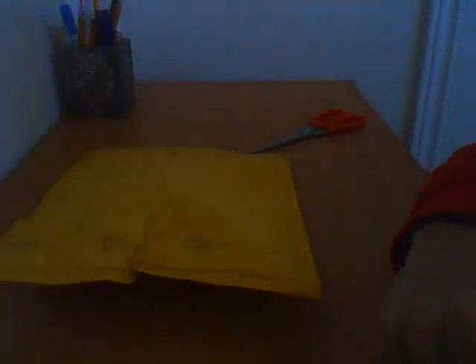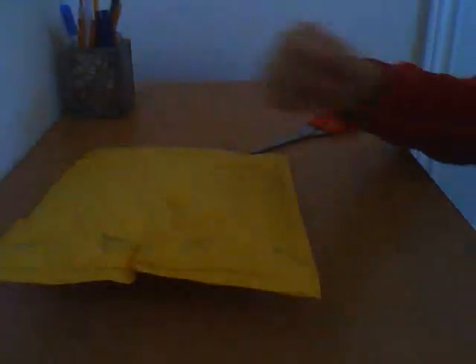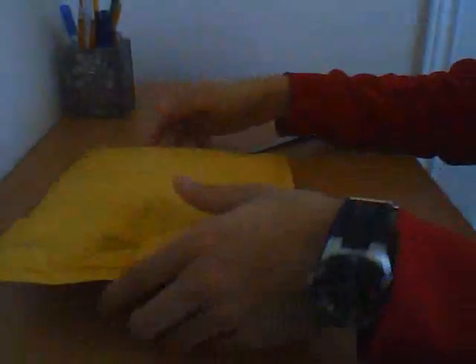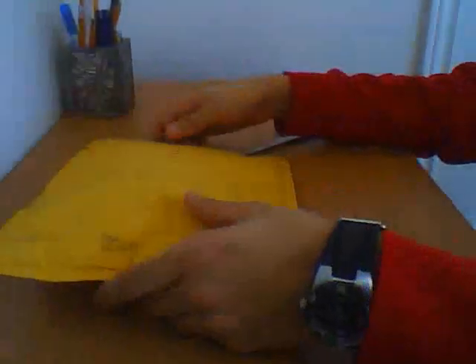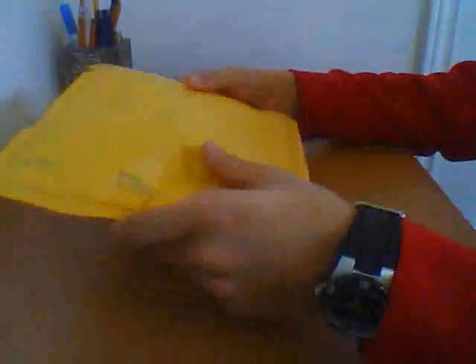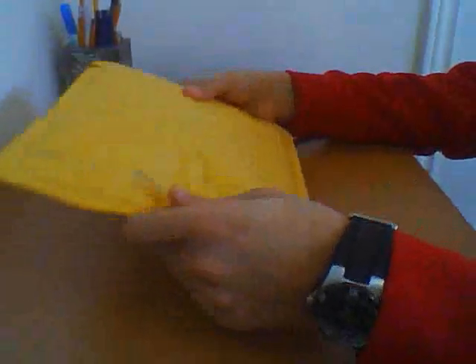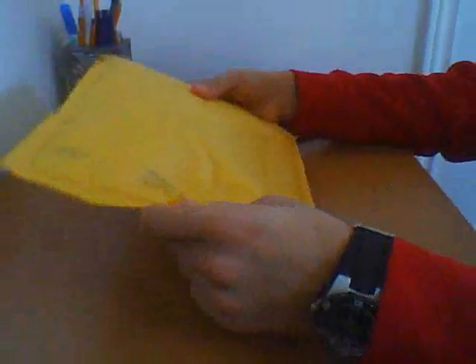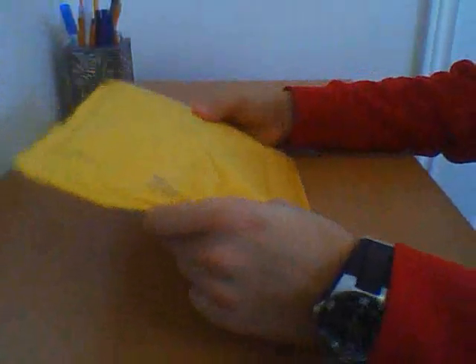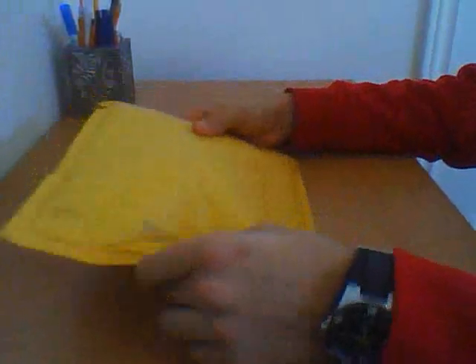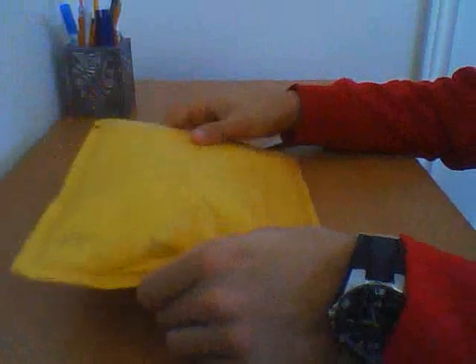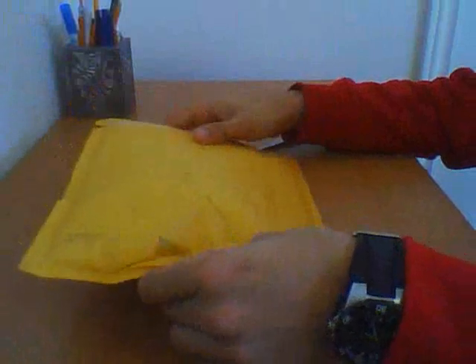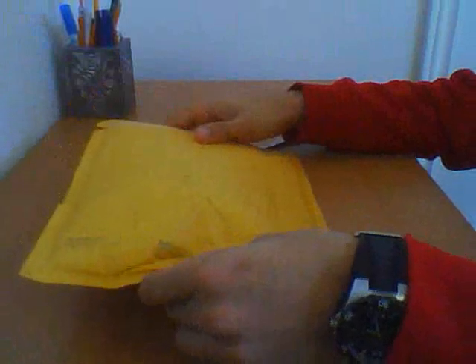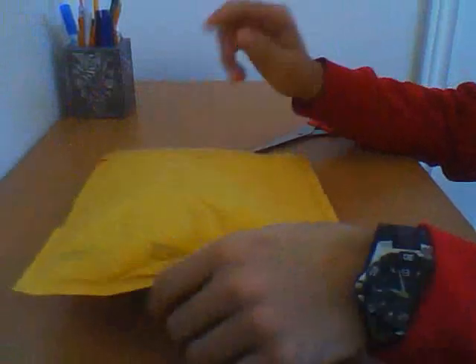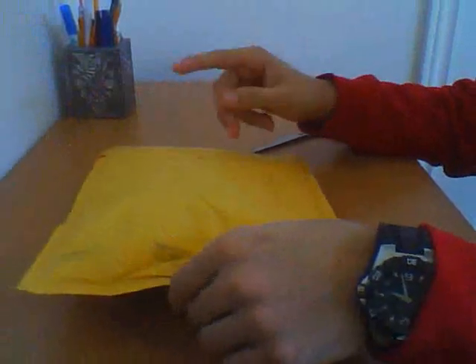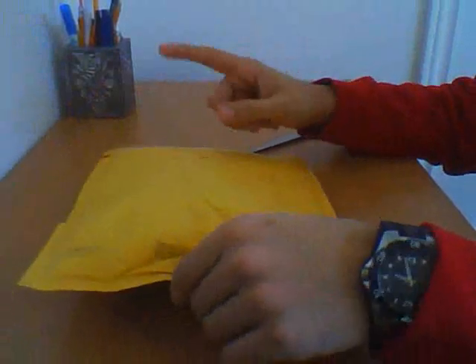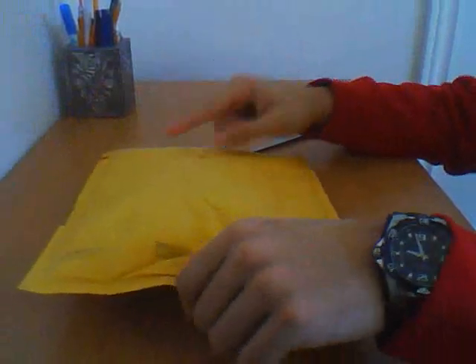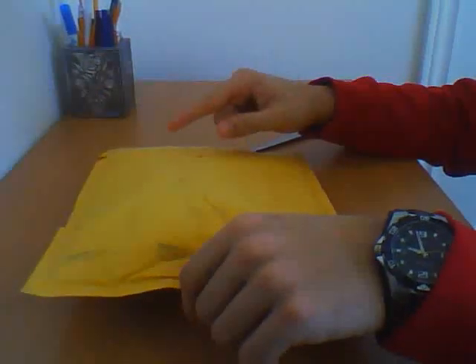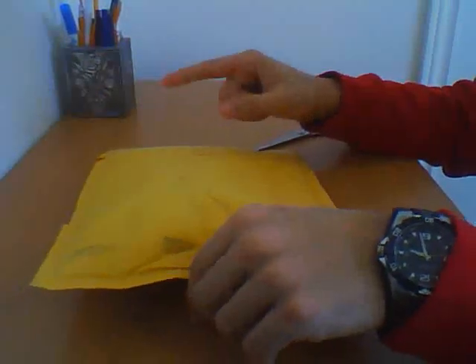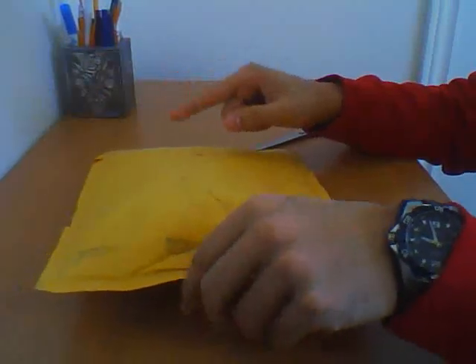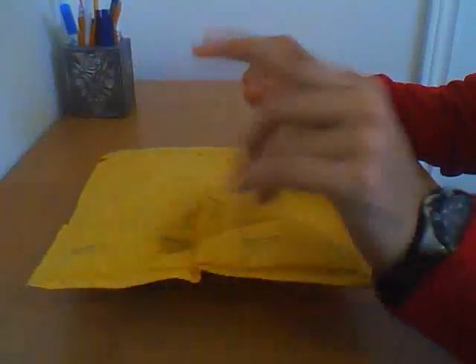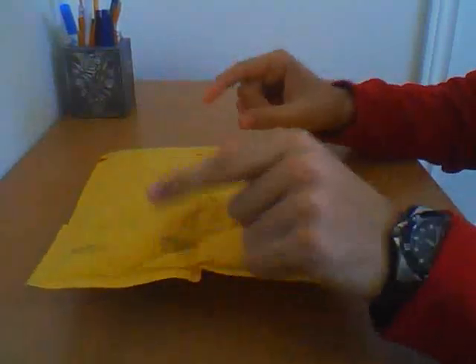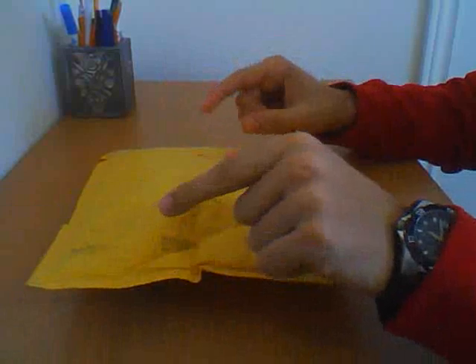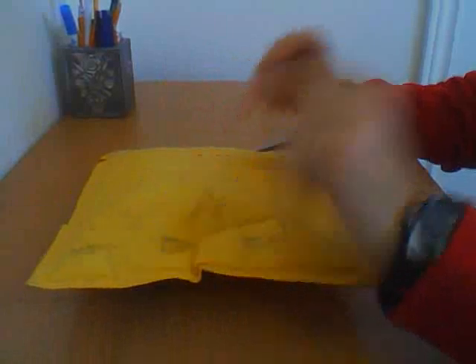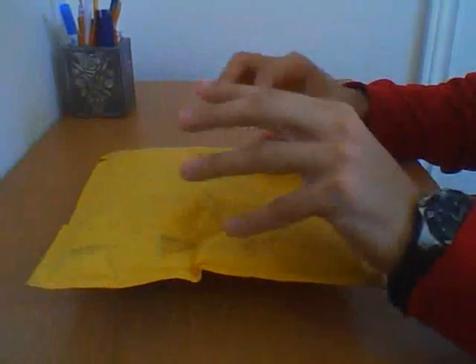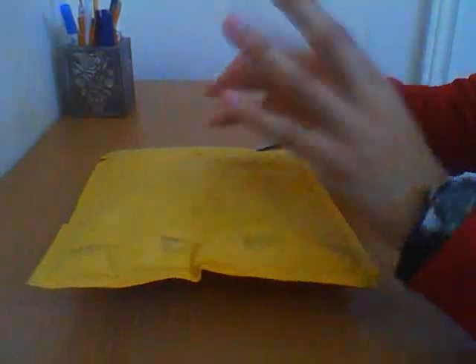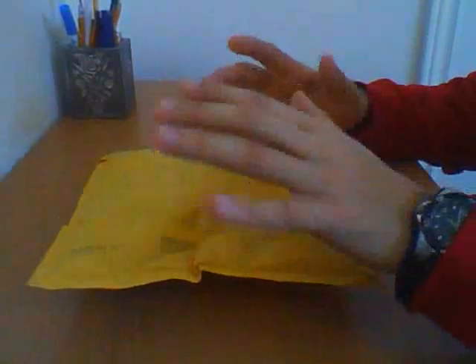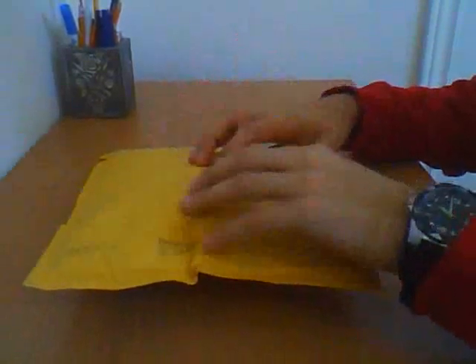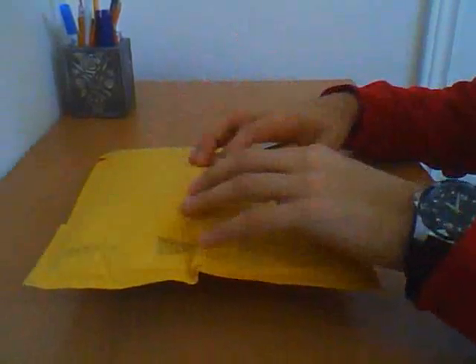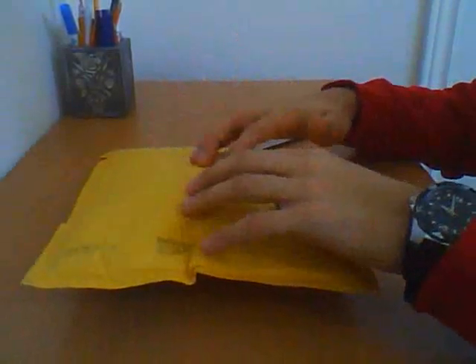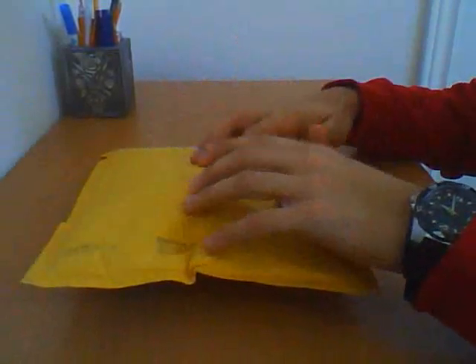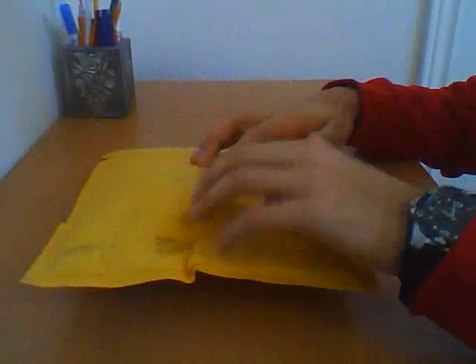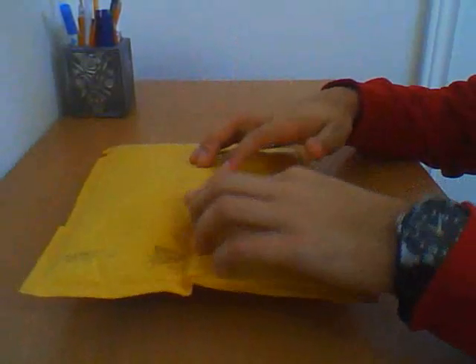Hey guys, this is ilikechess1, and today I'm going to be unboxing a Dayan Guhong 3x3 and a Ghost Hand 2x2. I bought this from Cube Depot and it cost me around 17 bucks or so.